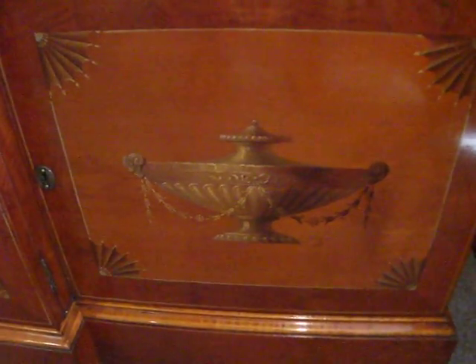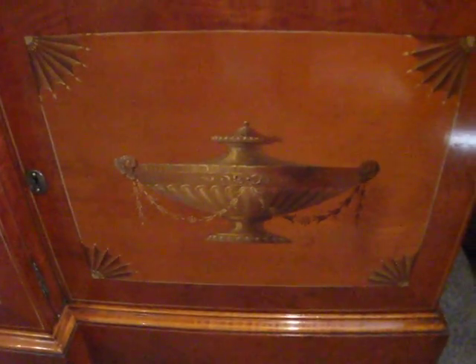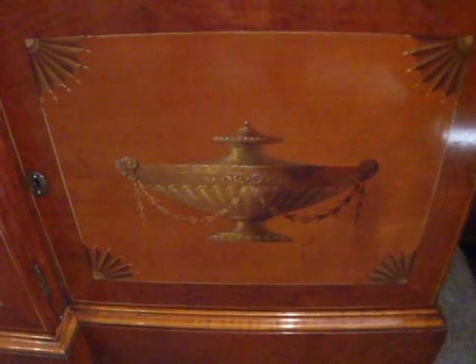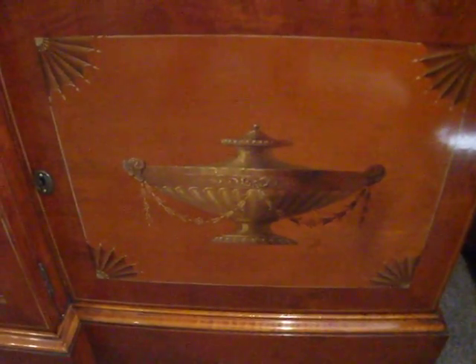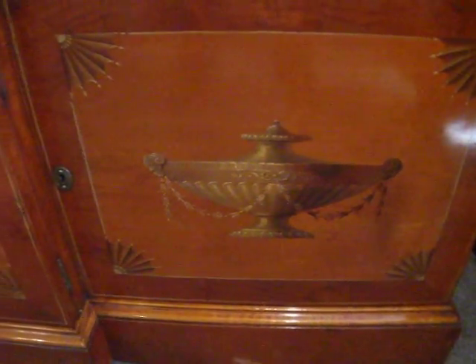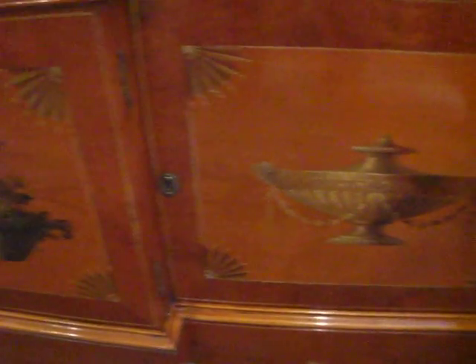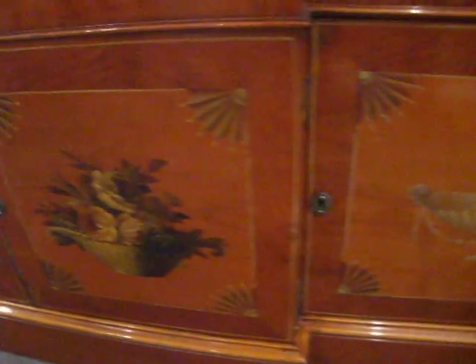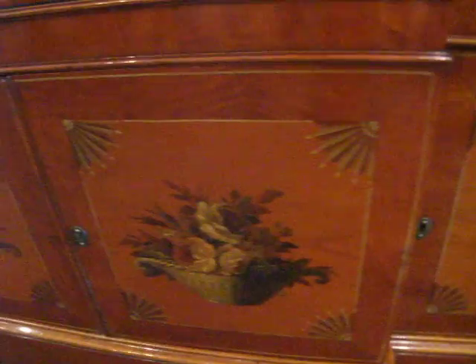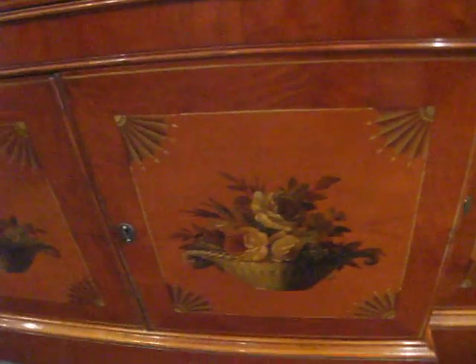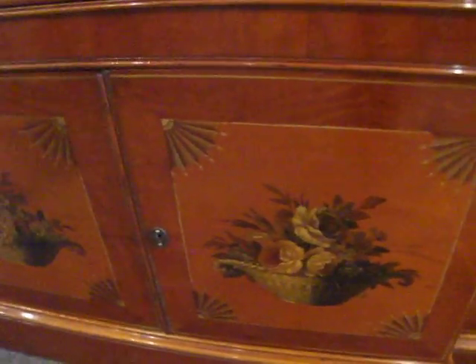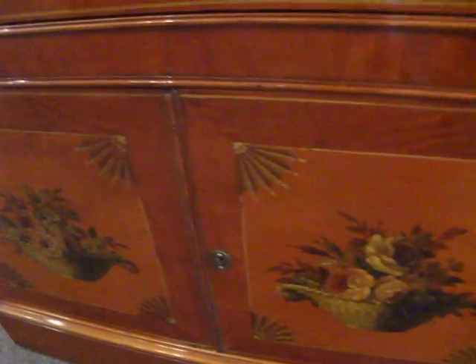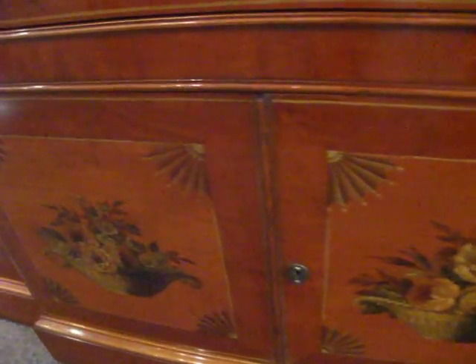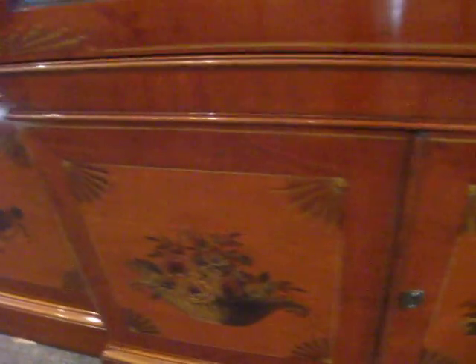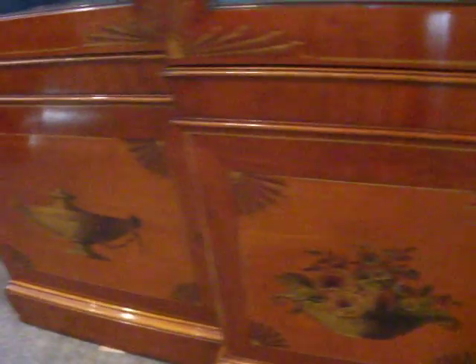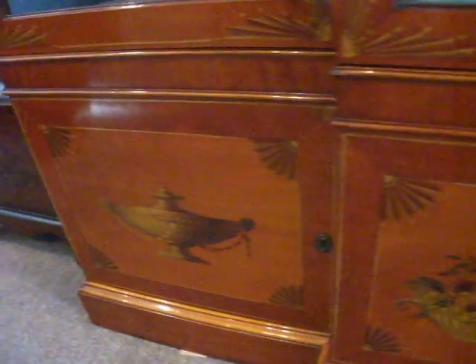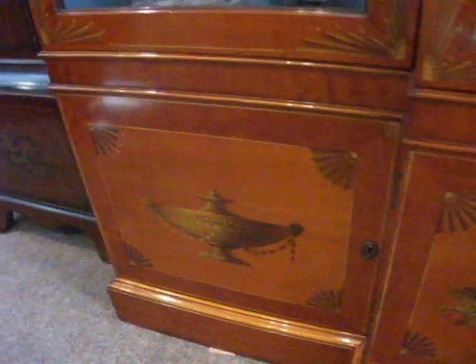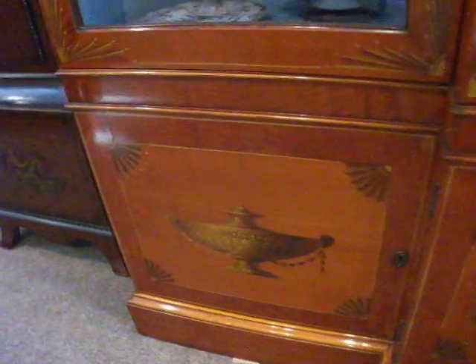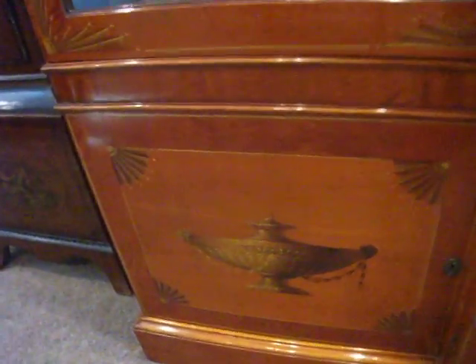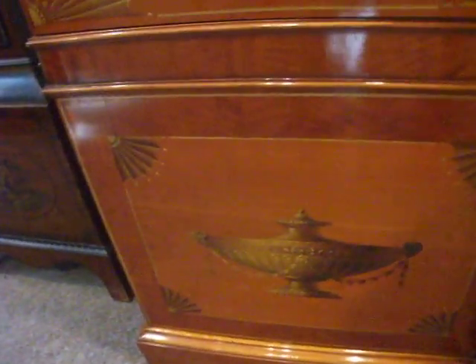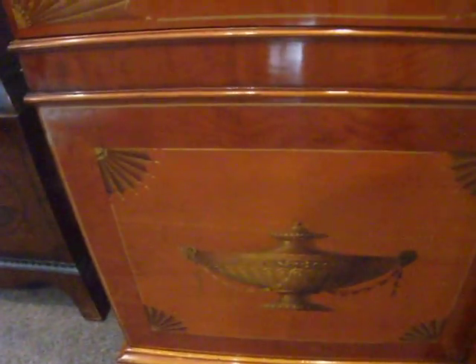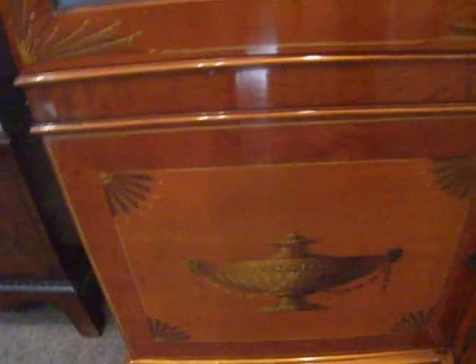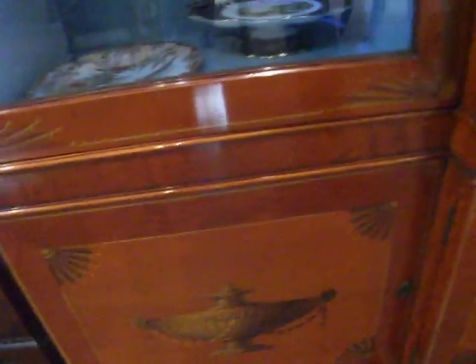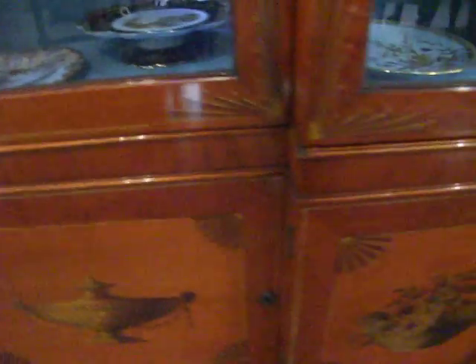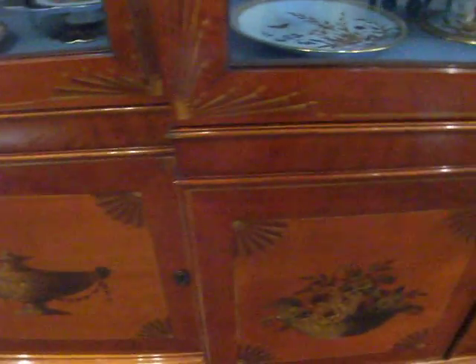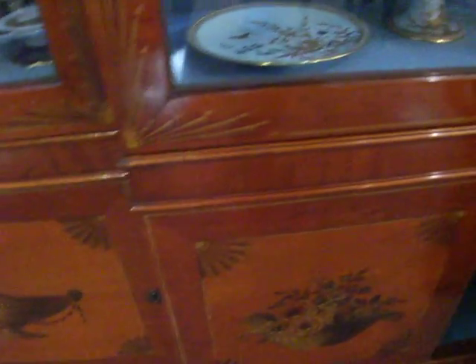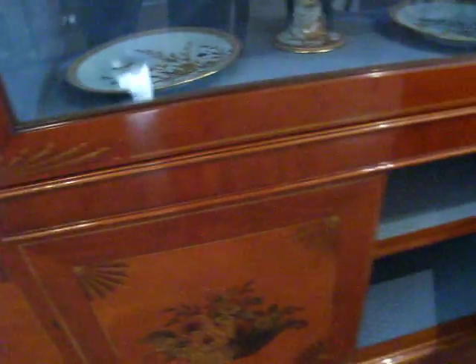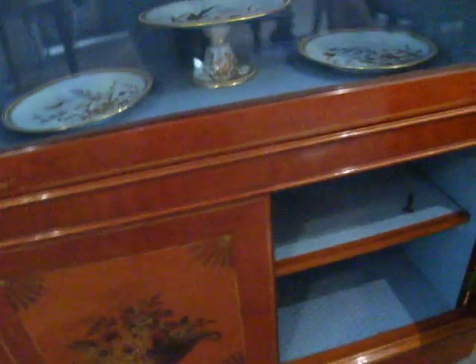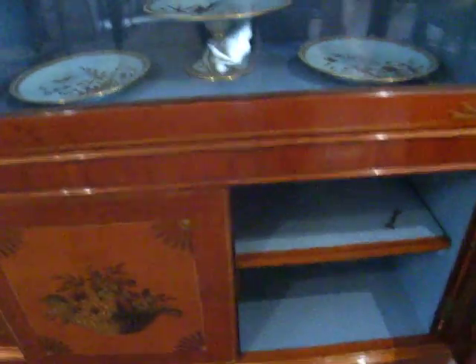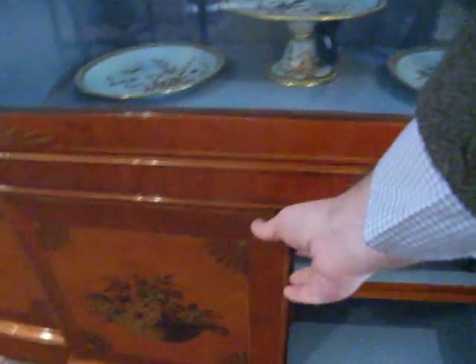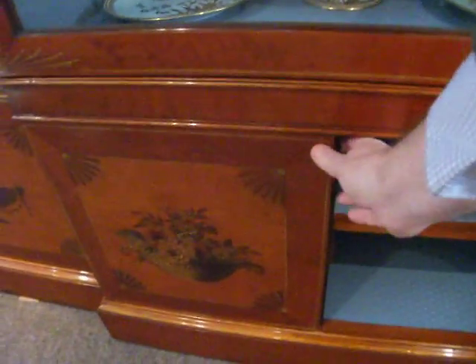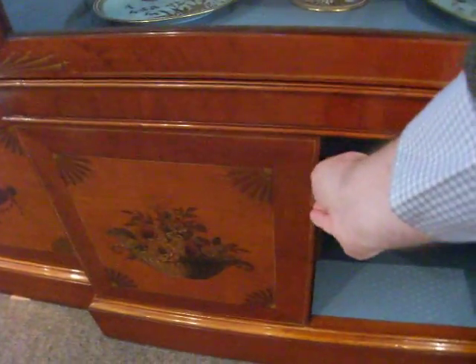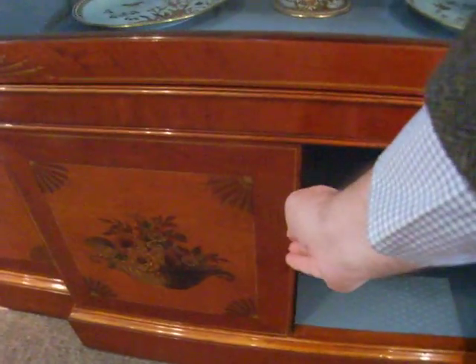urns, basket of flowers, and then urn again. All four doors open and the base.